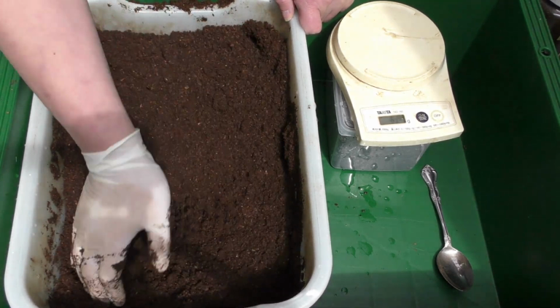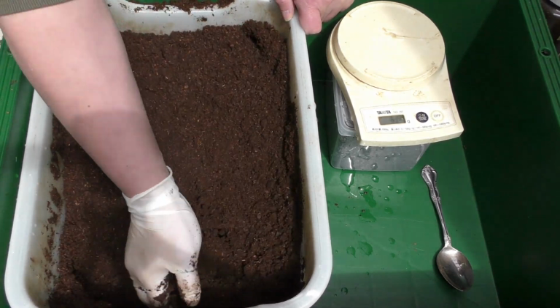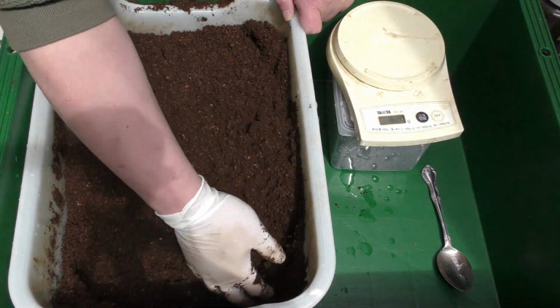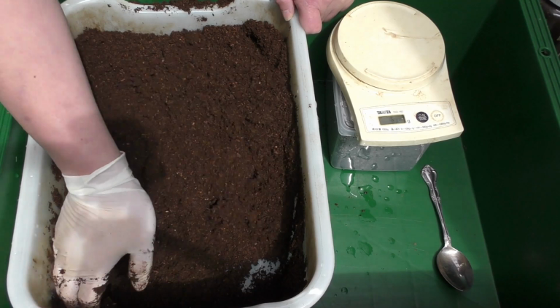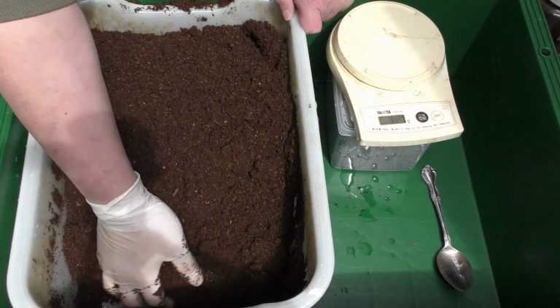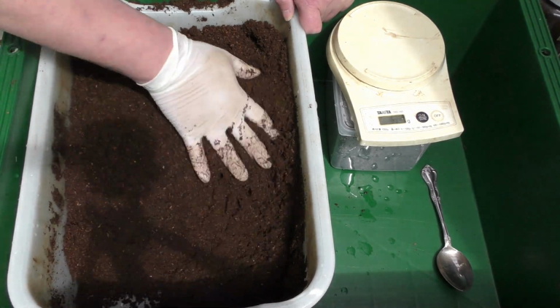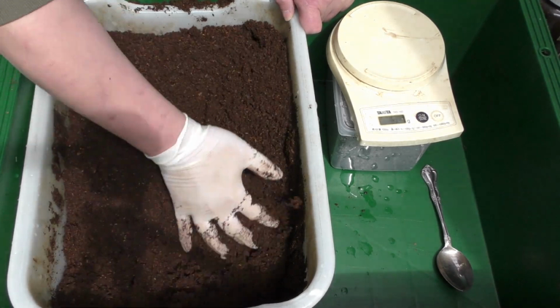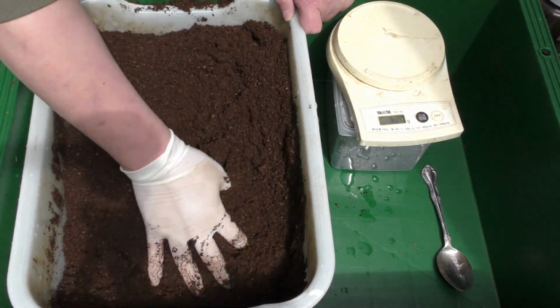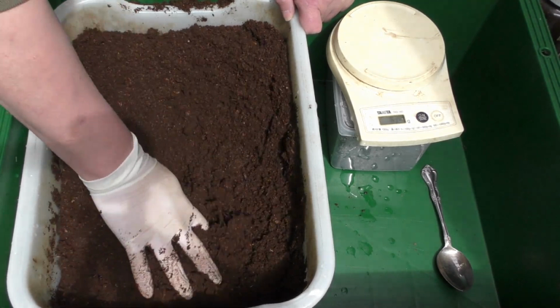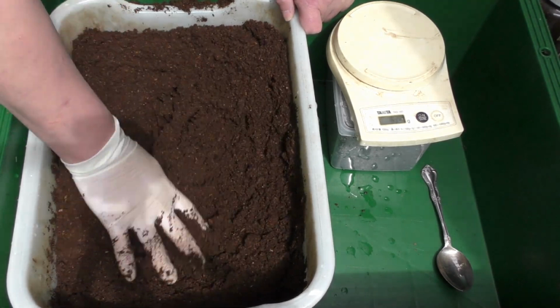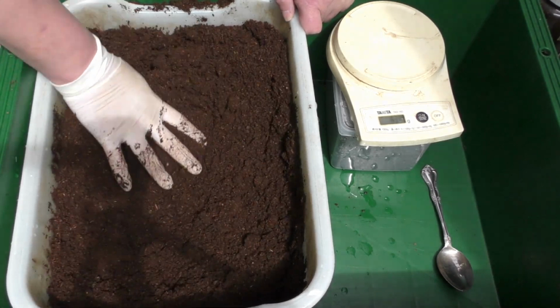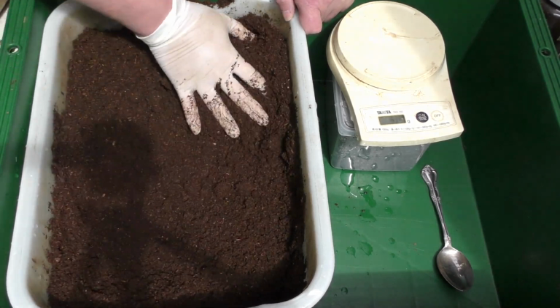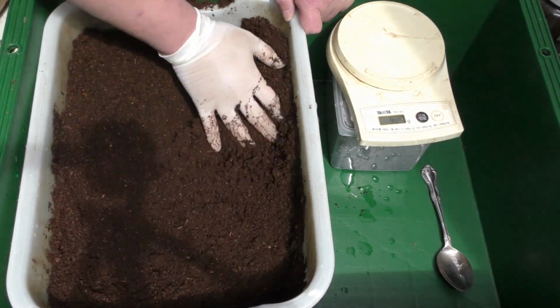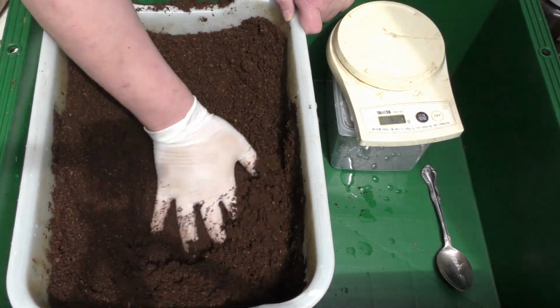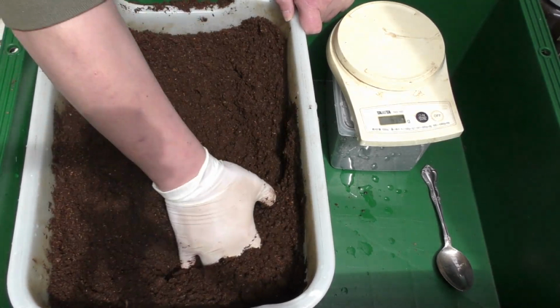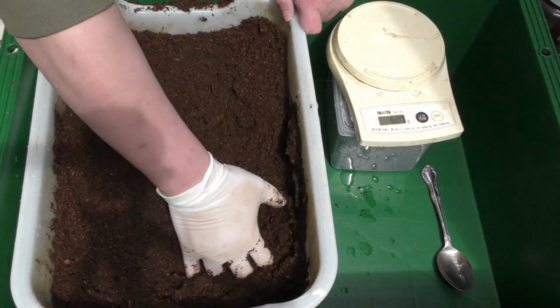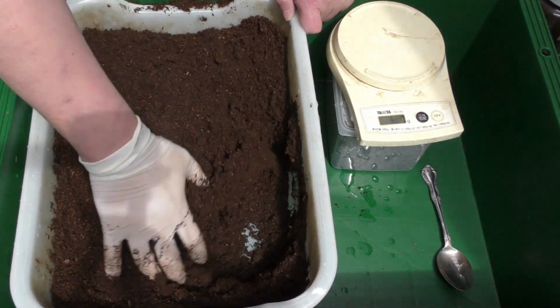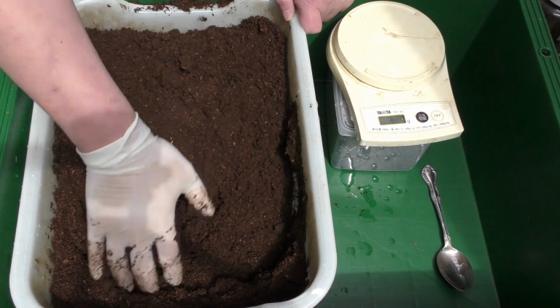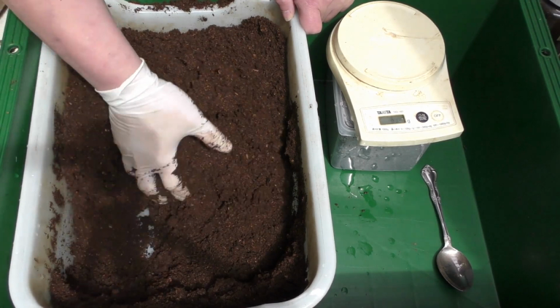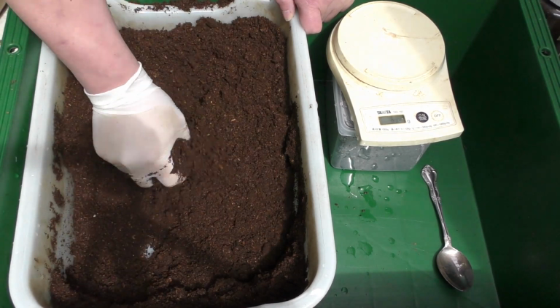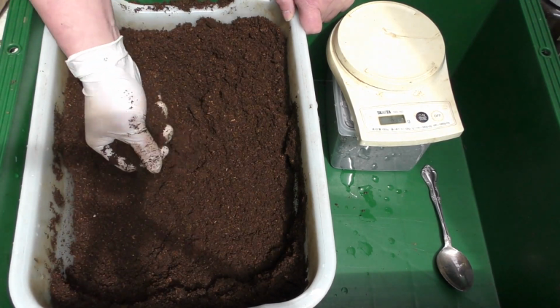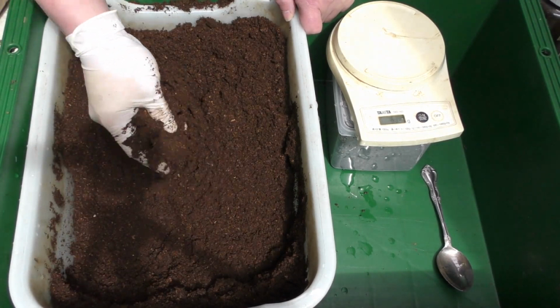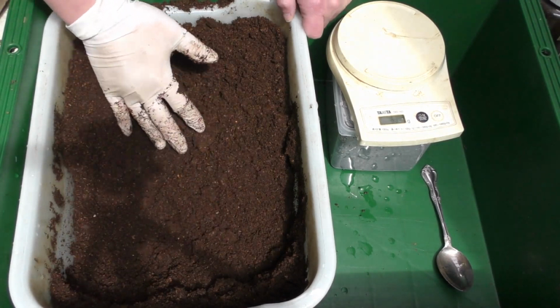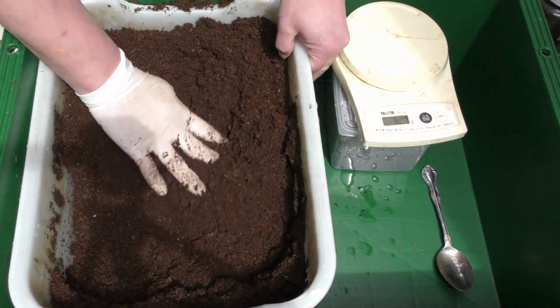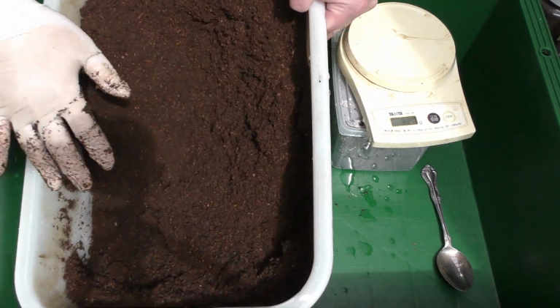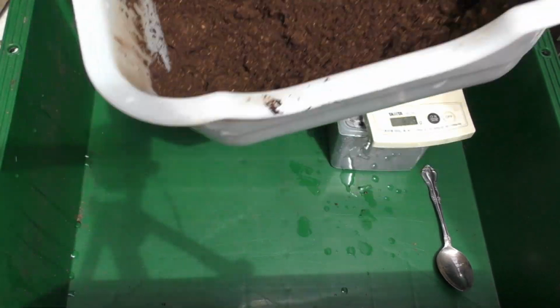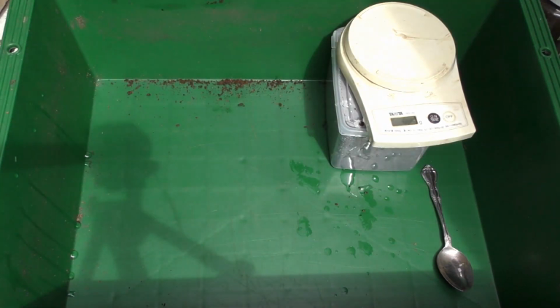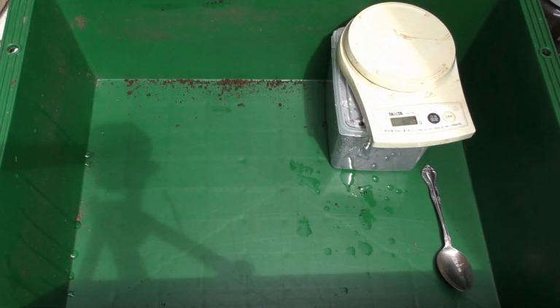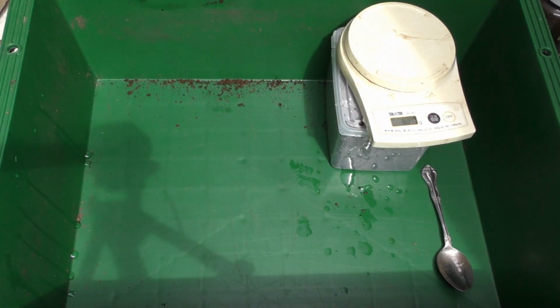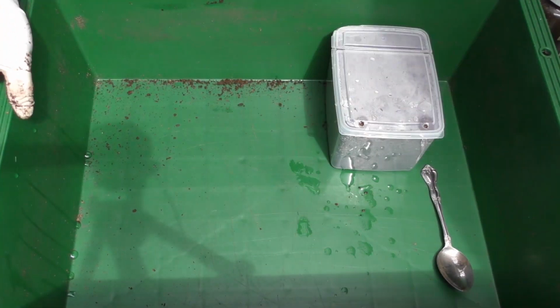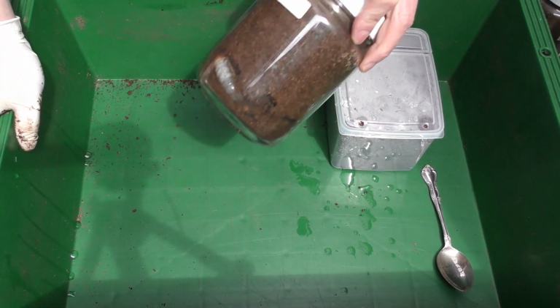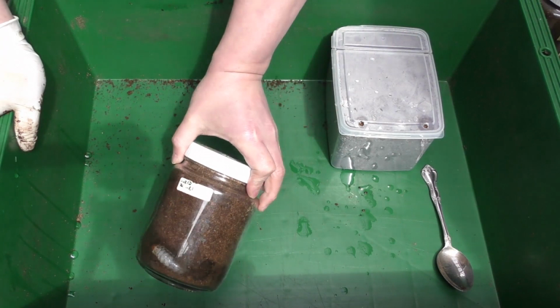冬を経験させ、活動を抑えたグループと比べてみたくて、あえてワインセラーで飼育してみることにしました。14度という環境でどのように成長するのか、今回体重を測ってみることにします。